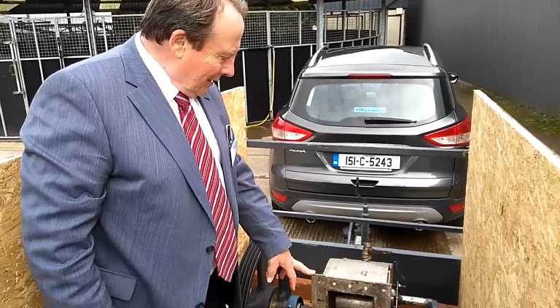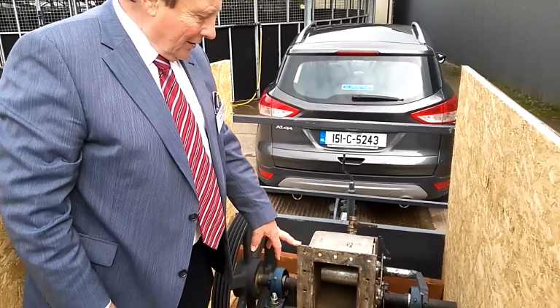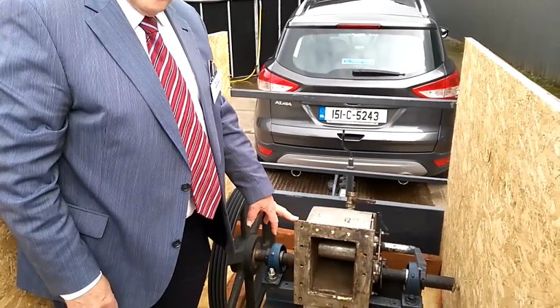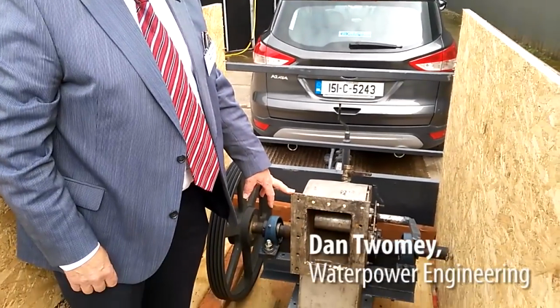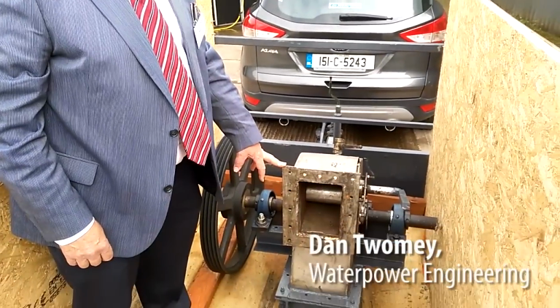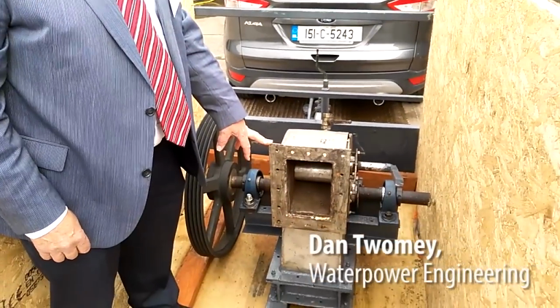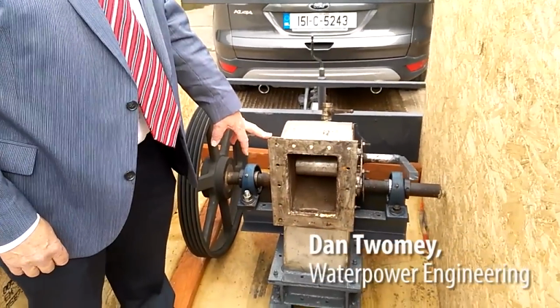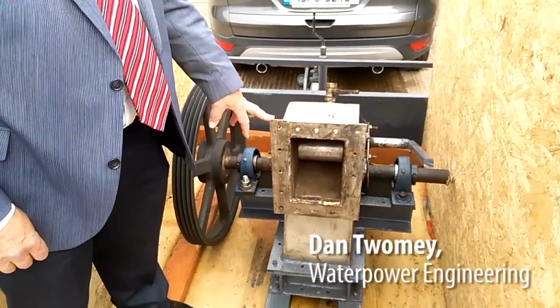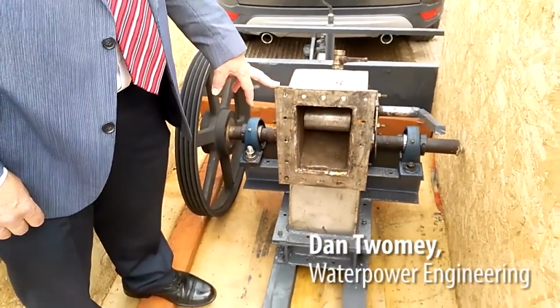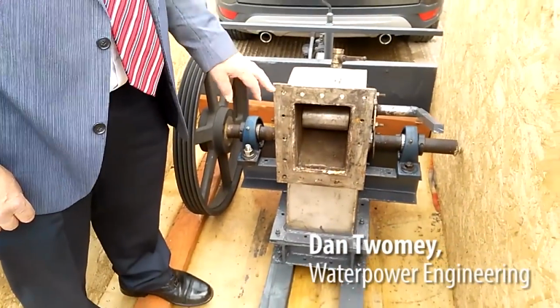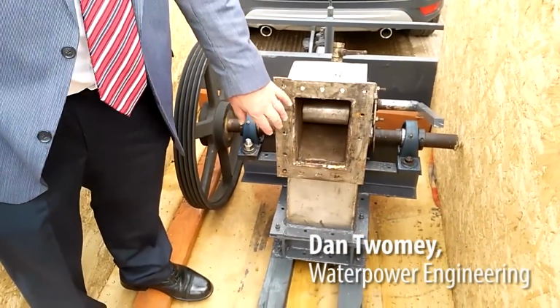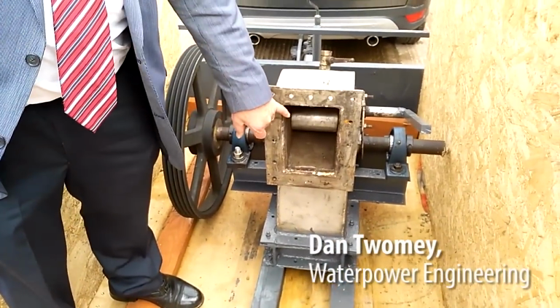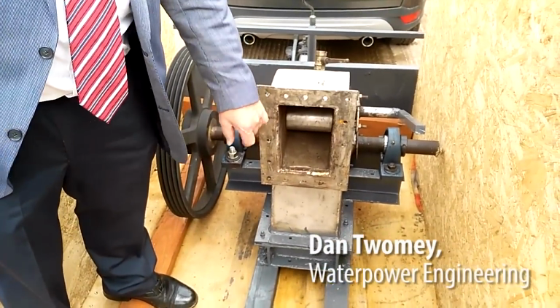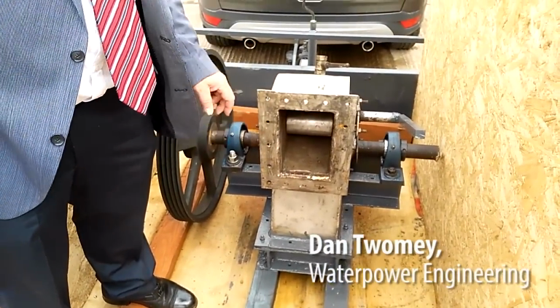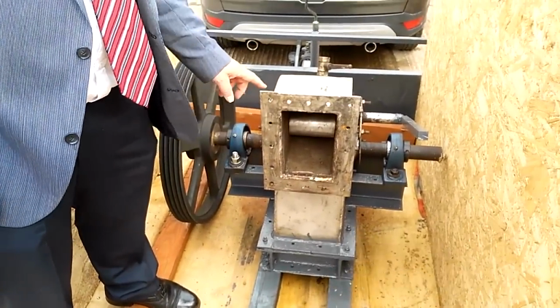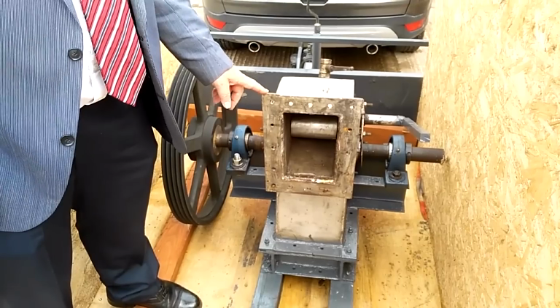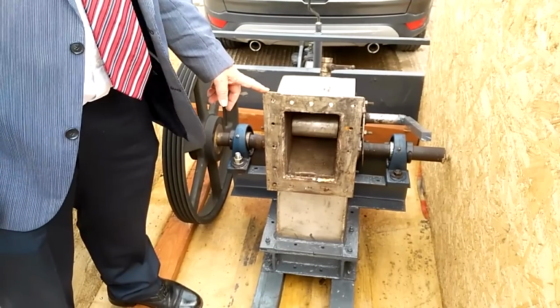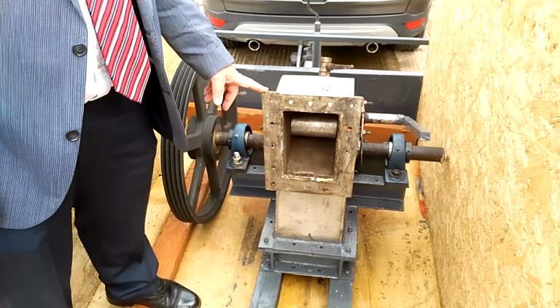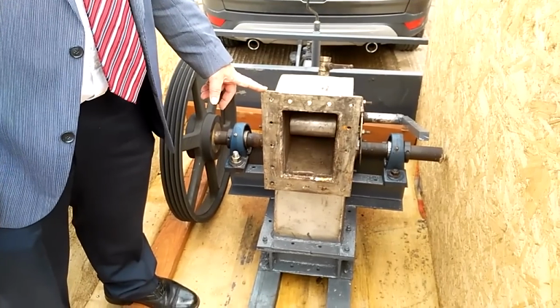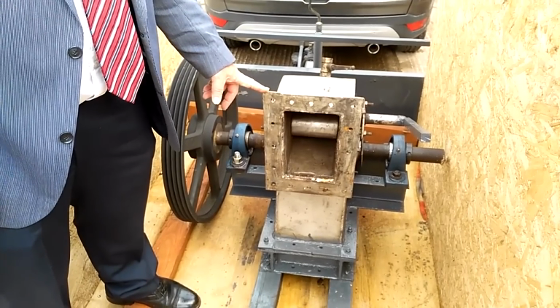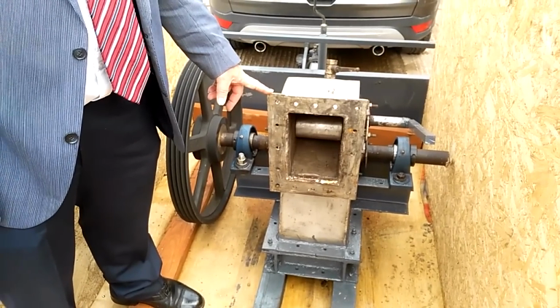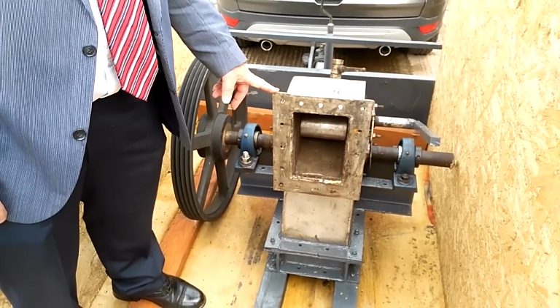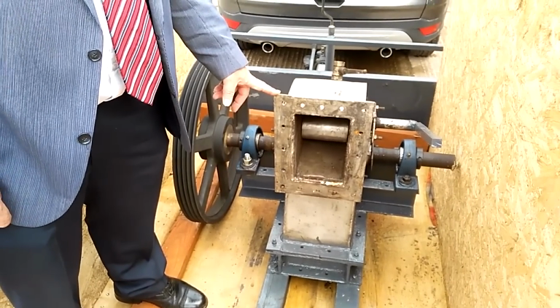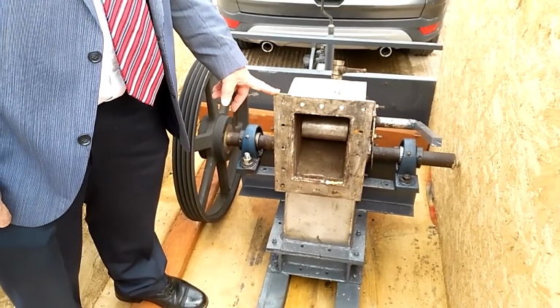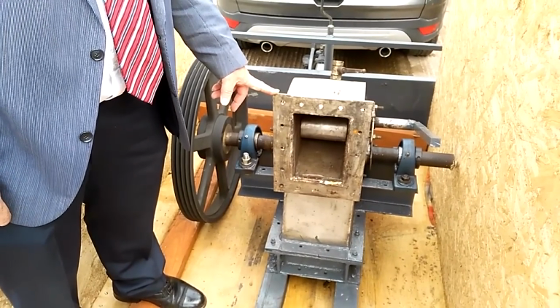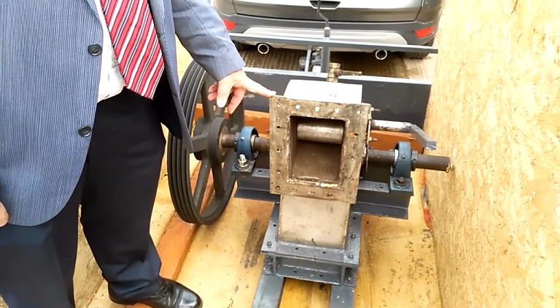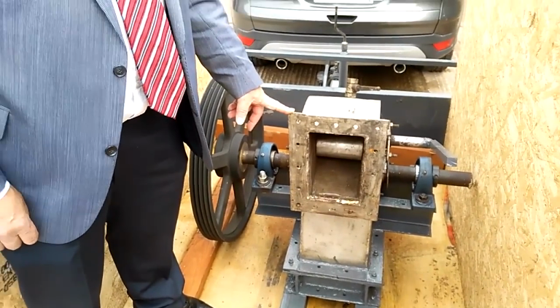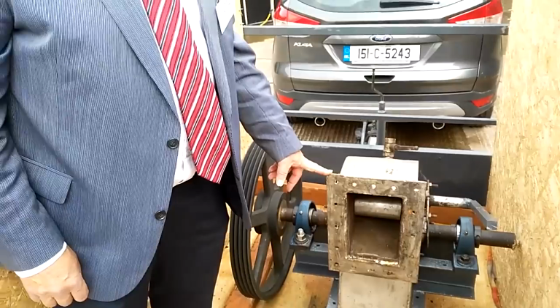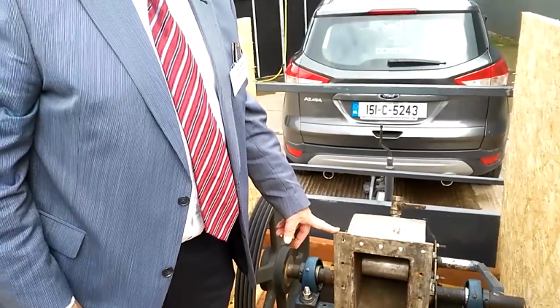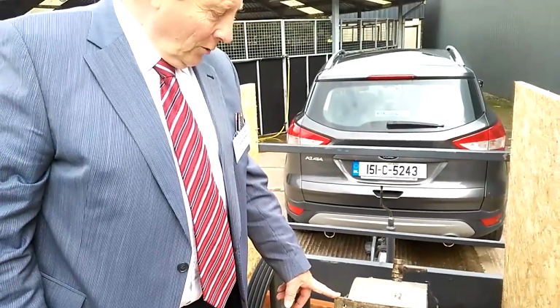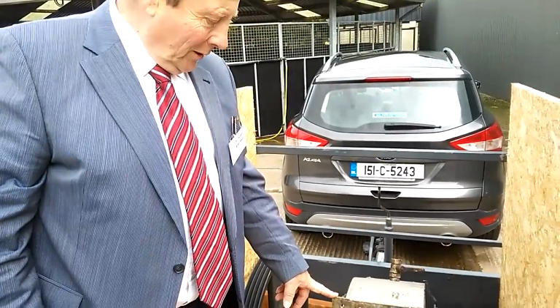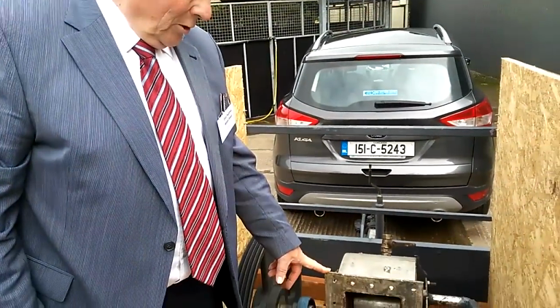This is constructed from stainless steel and the water intake is here. This has been supplying power to my own house since 1985 until the present time, and I just brought it here today to show people how it works.